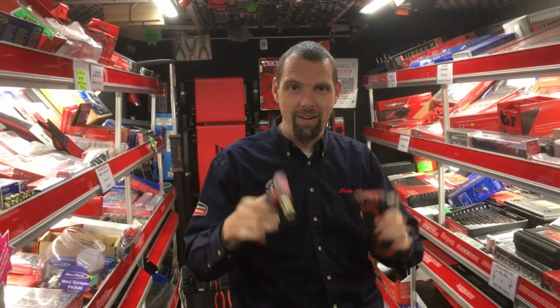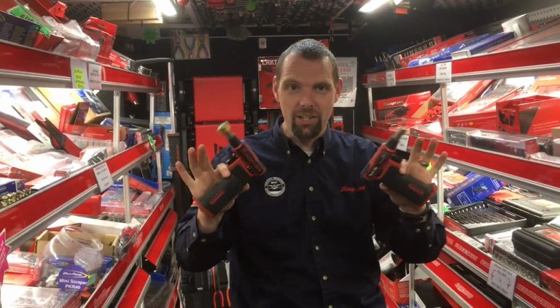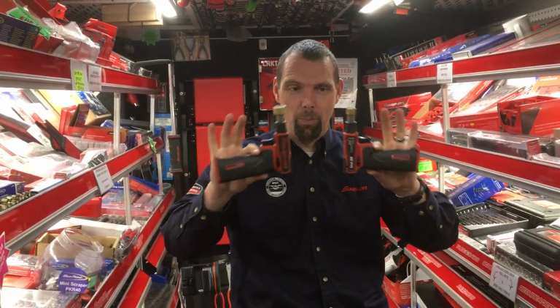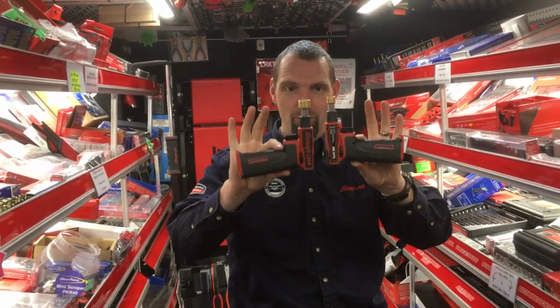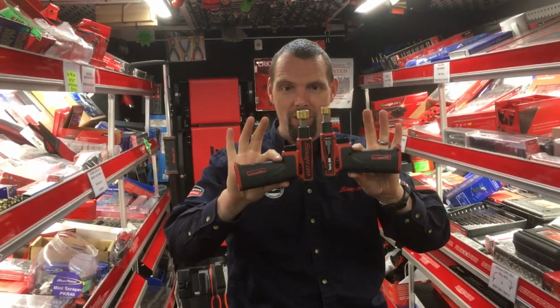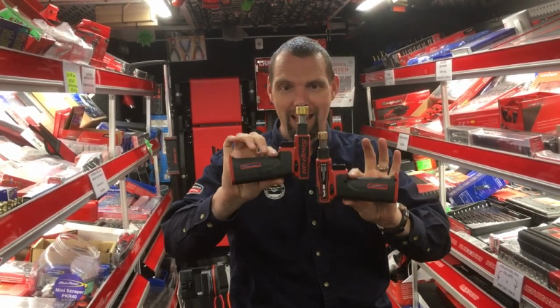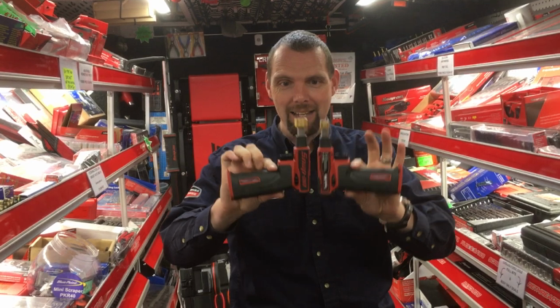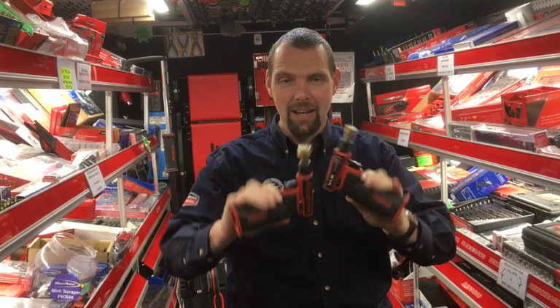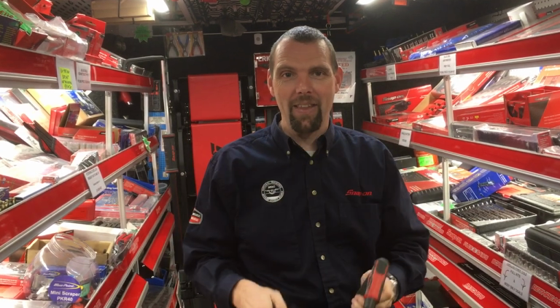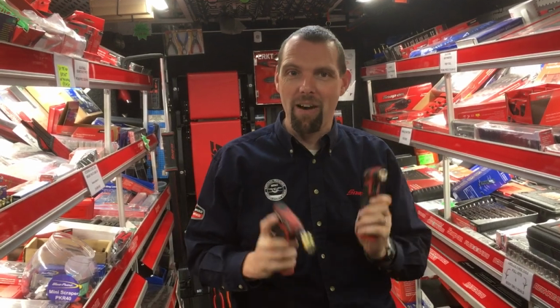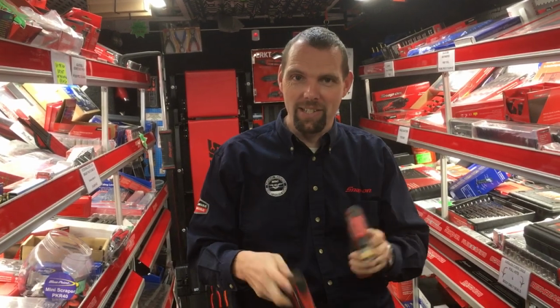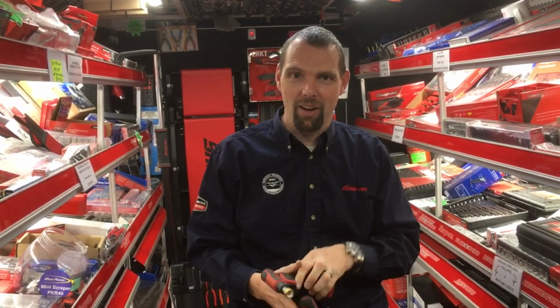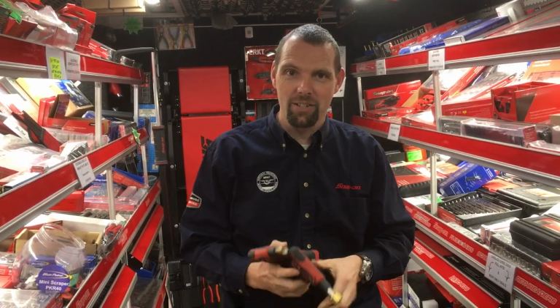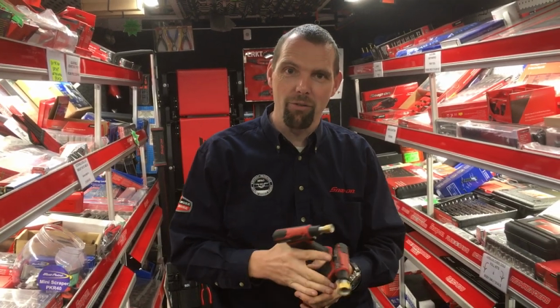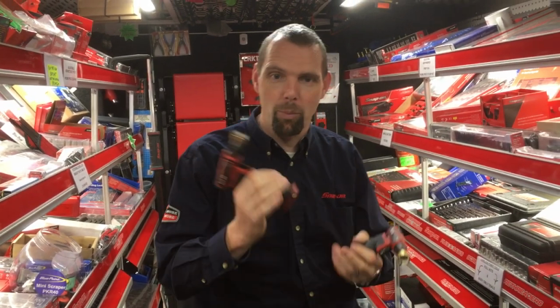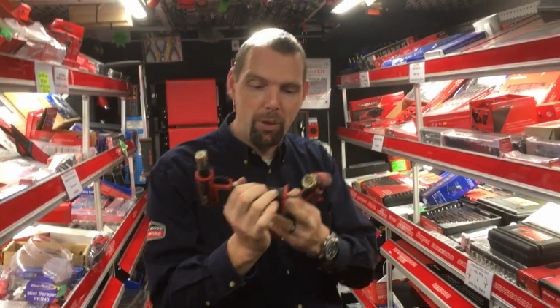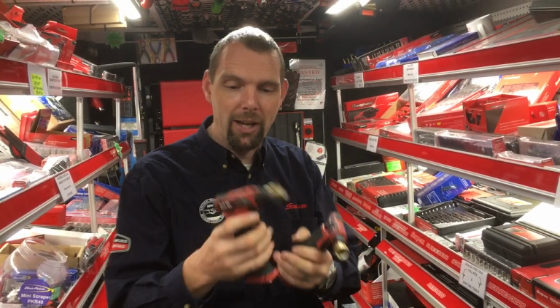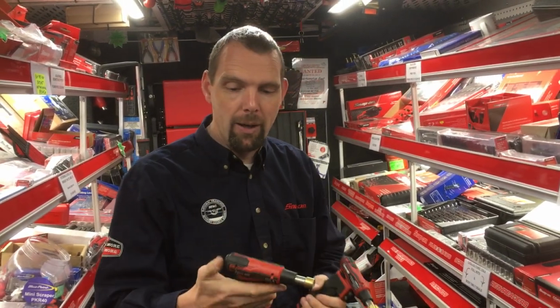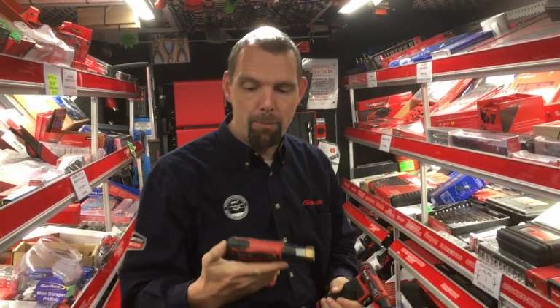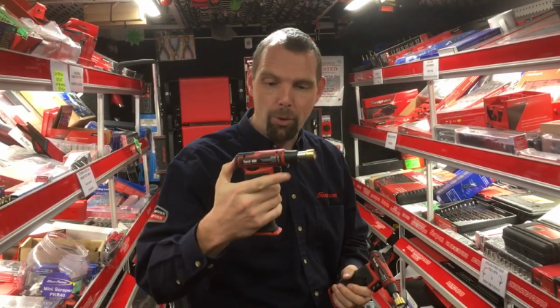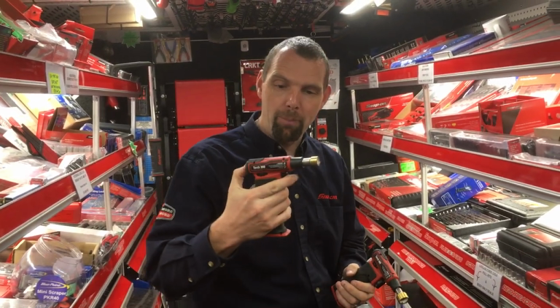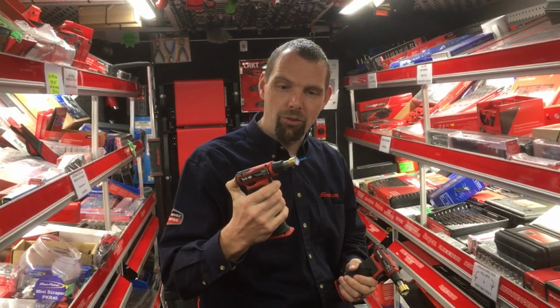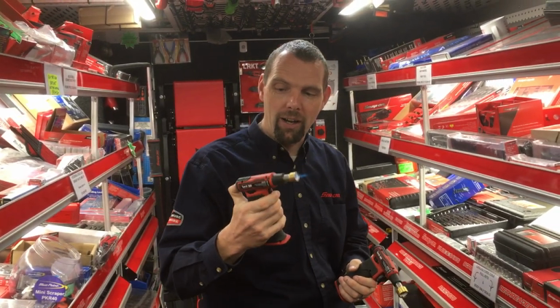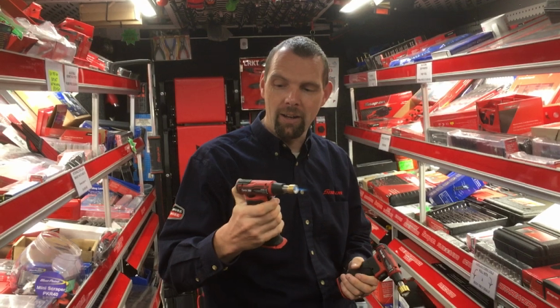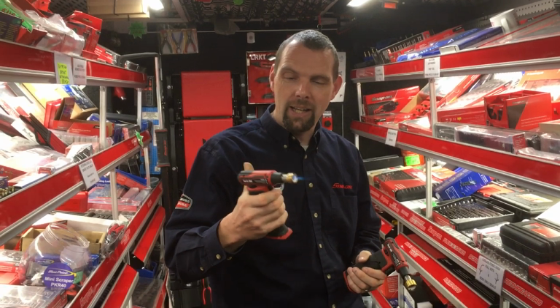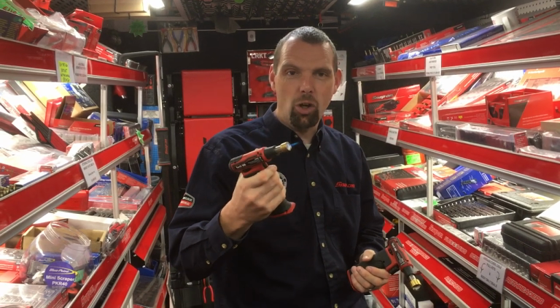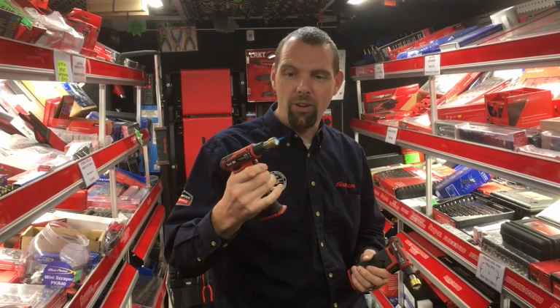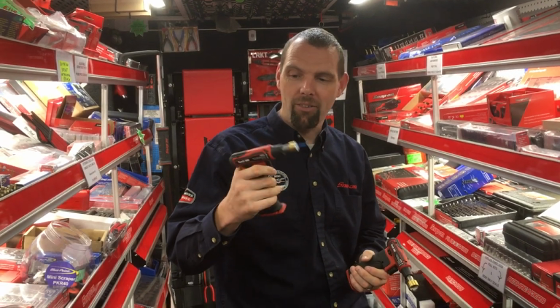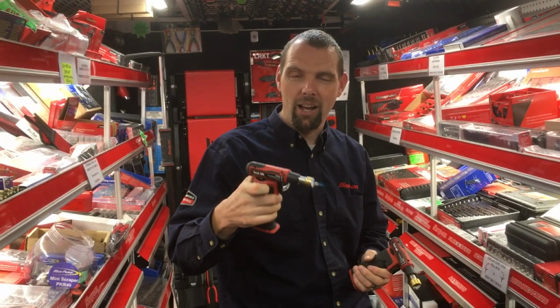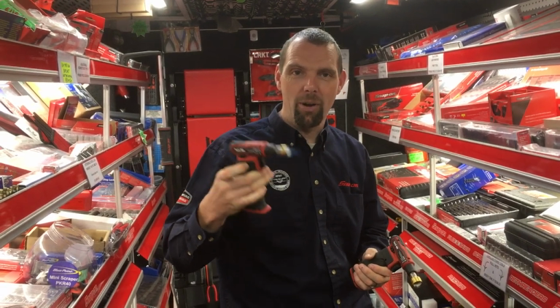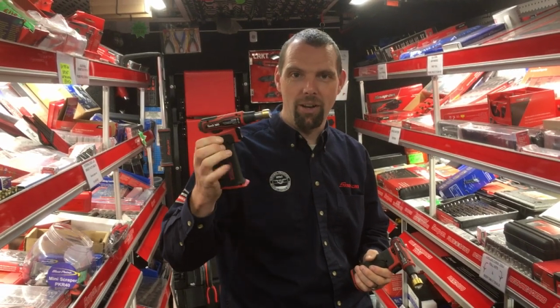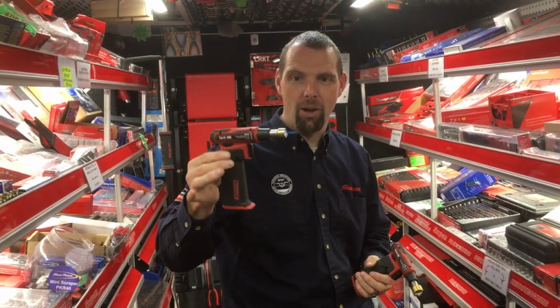They're identical apart from the size of the head and they're very easy to light. So you fill them up with your butane, press the button in, pull the trigger, give it a couple of seconds, let go and it's ready to go.